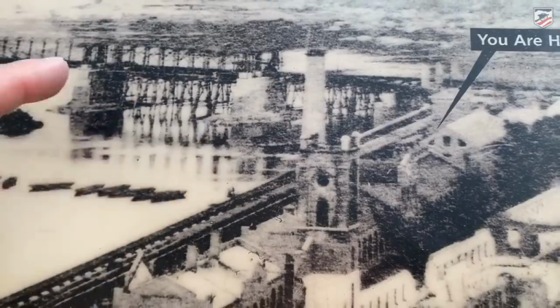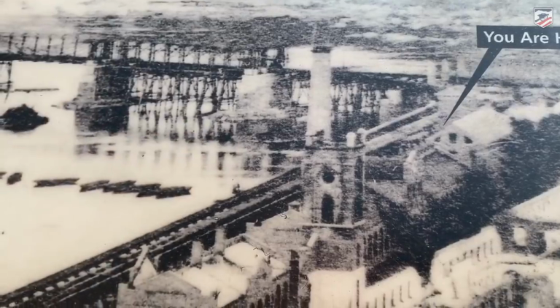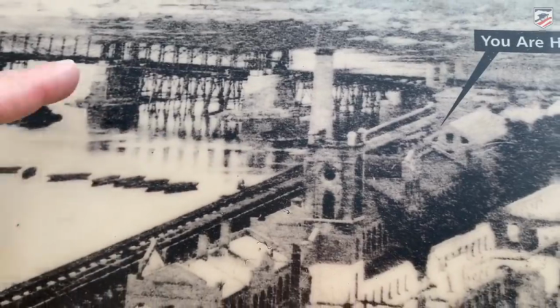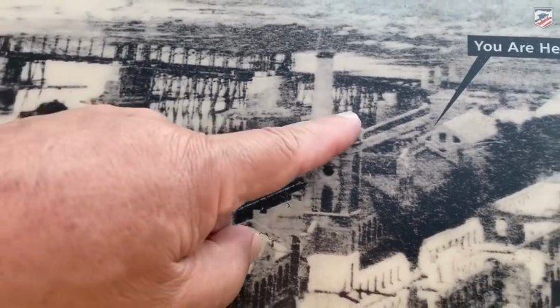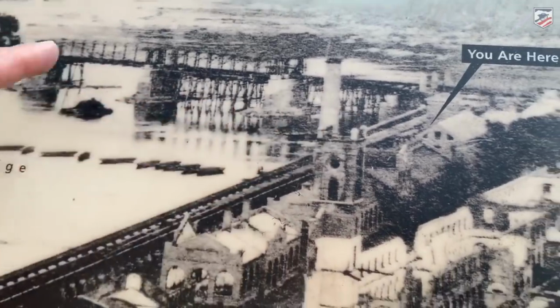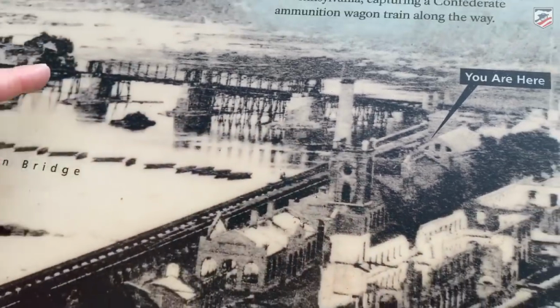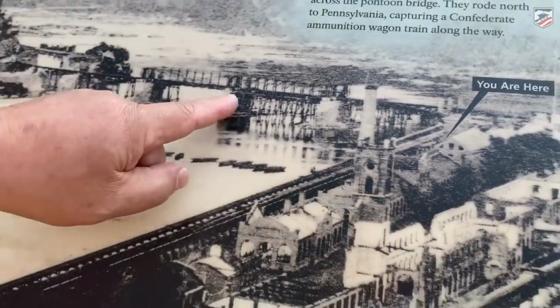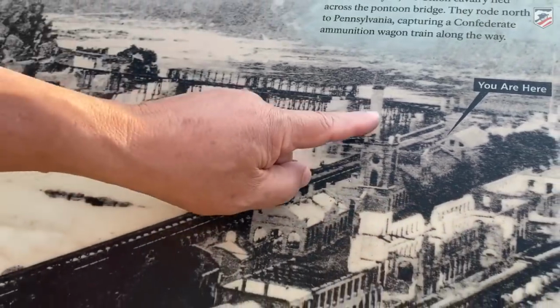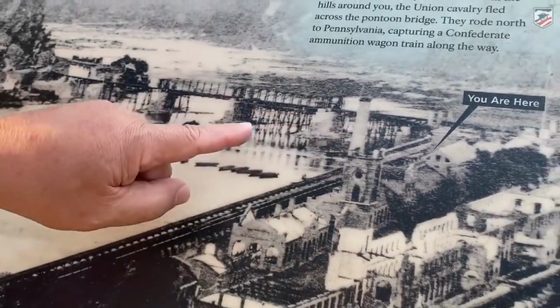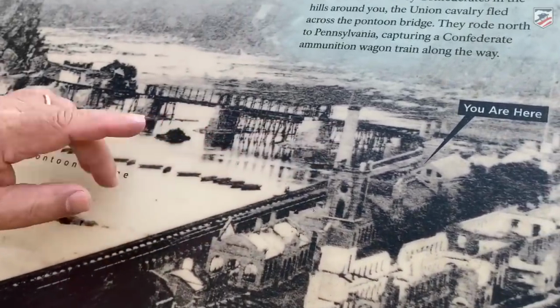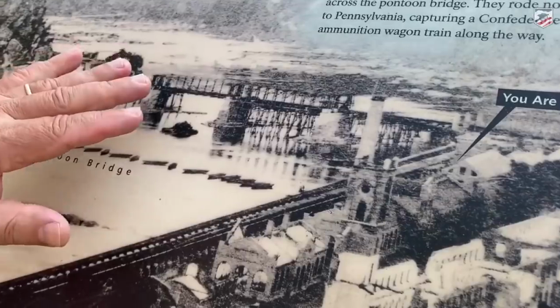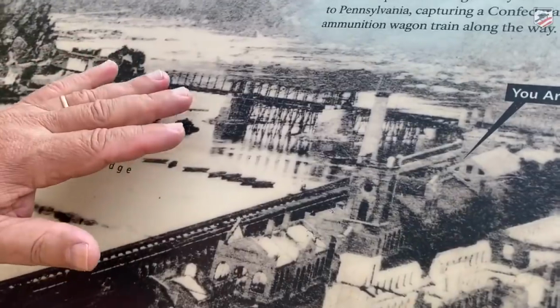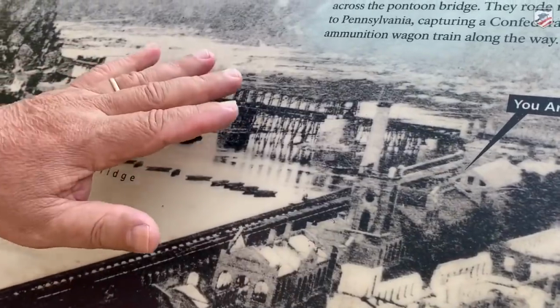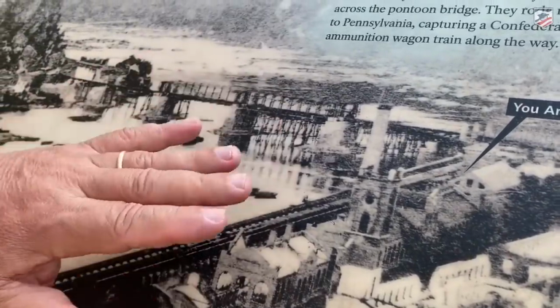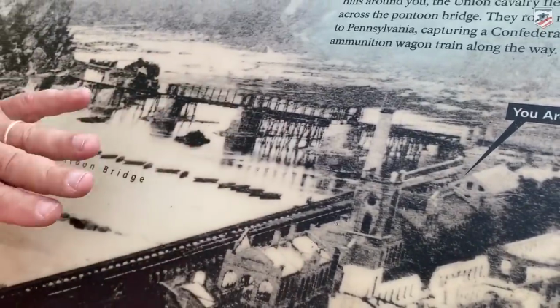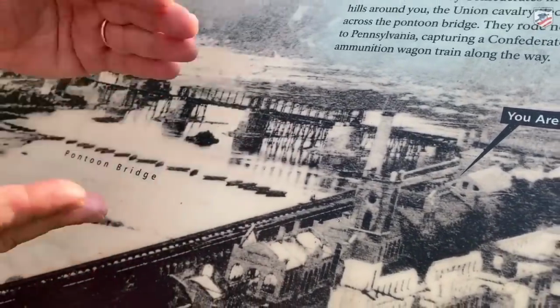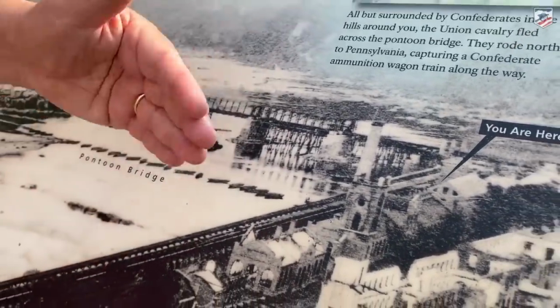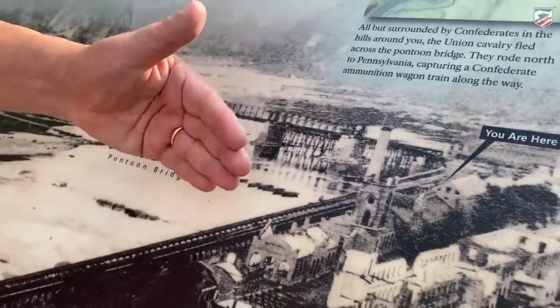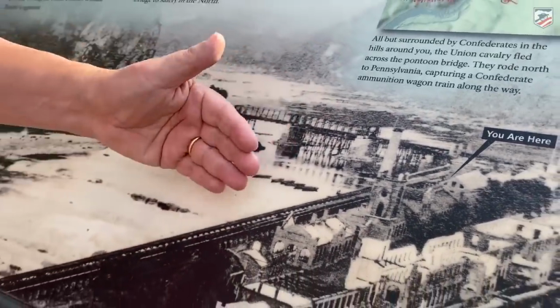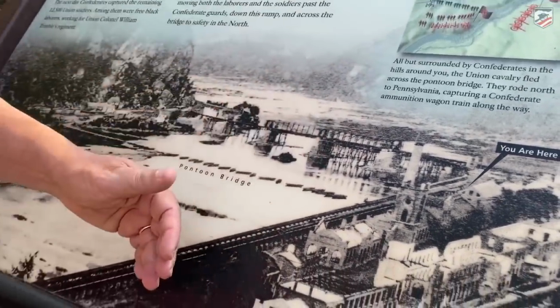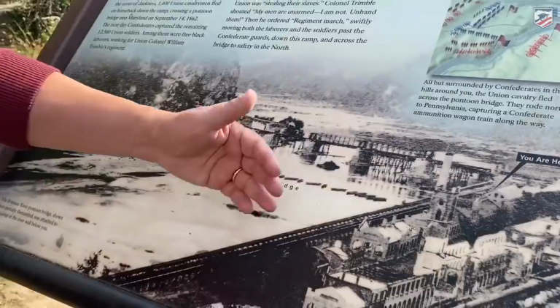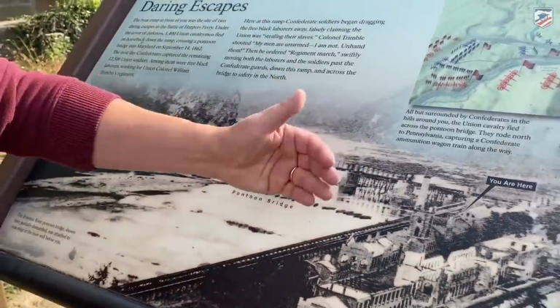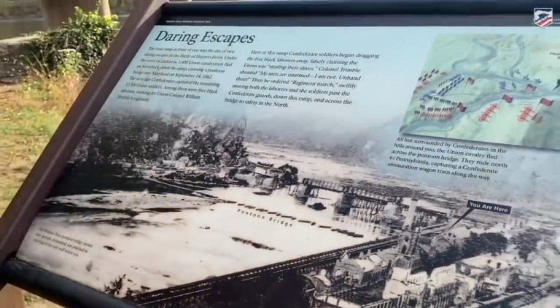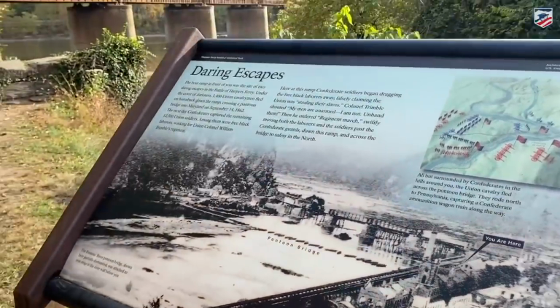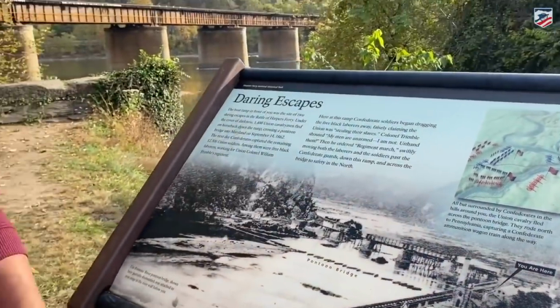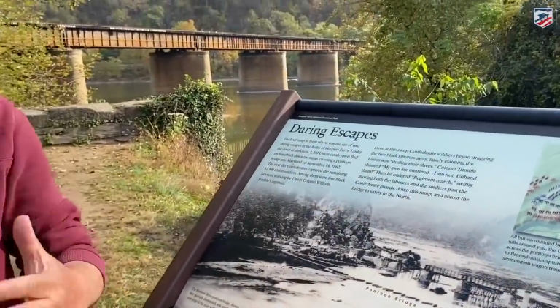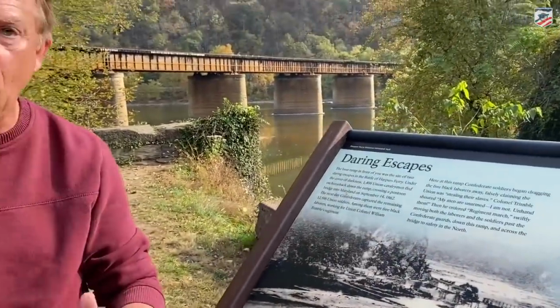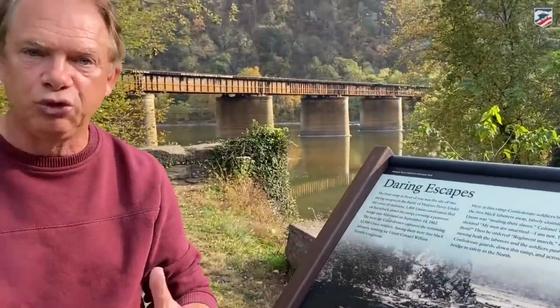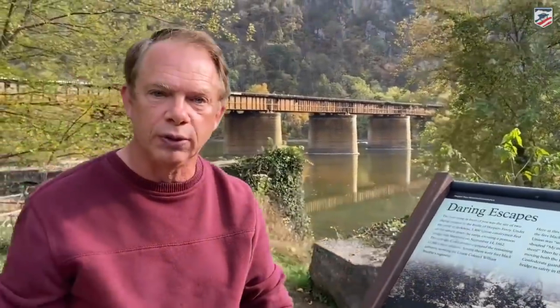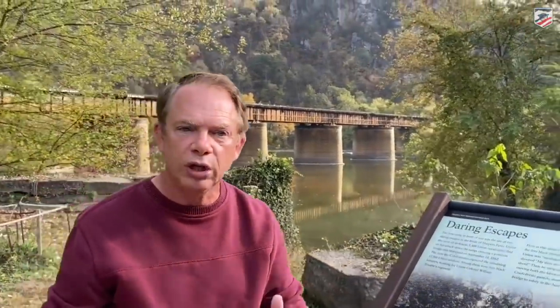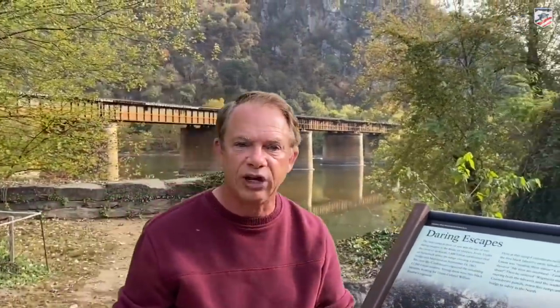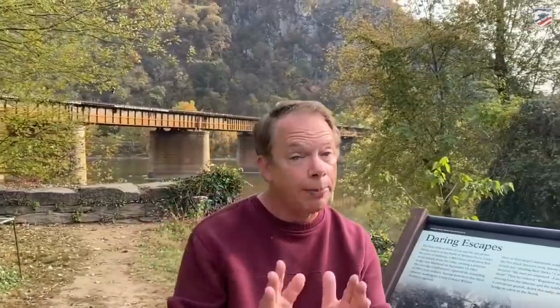Notice we're above the historic bridge — the old bridge that John Brown and his men came in on — and notice it's not a covered bridge by this time. That bridge was destroyed in 1861. This is the rebuilt version of the B&O Railroad bridge in September 1862.